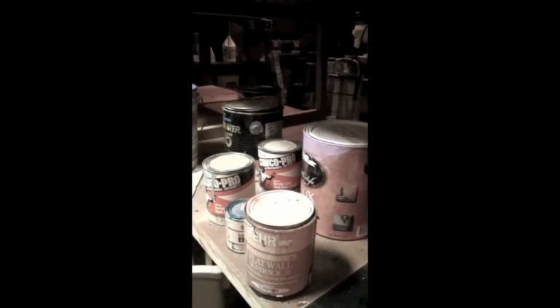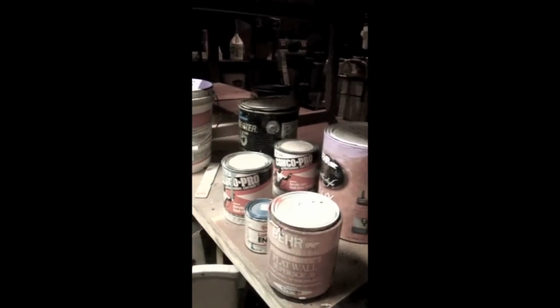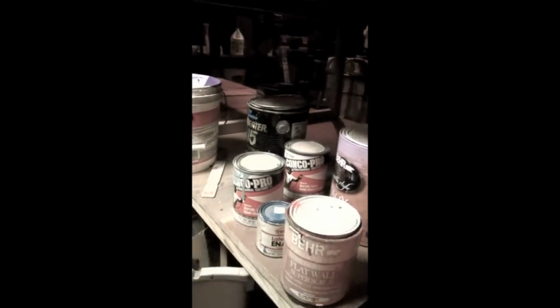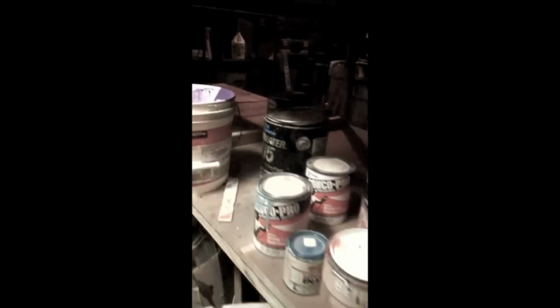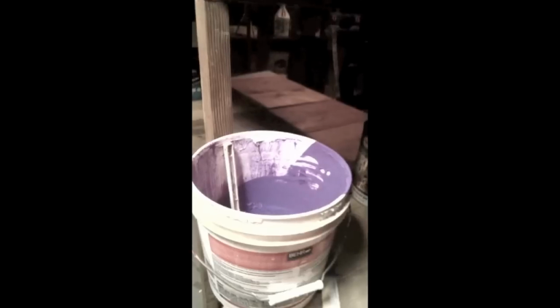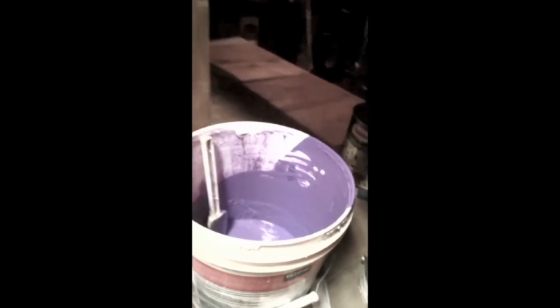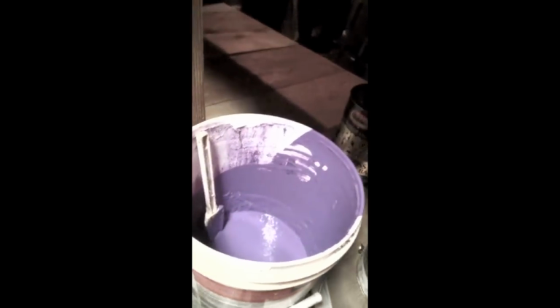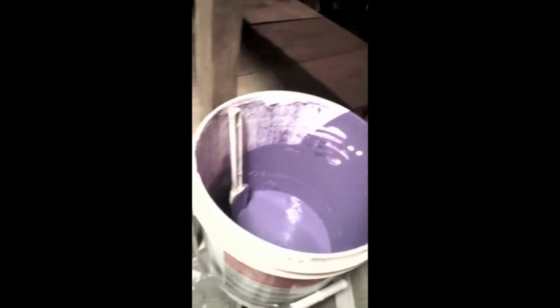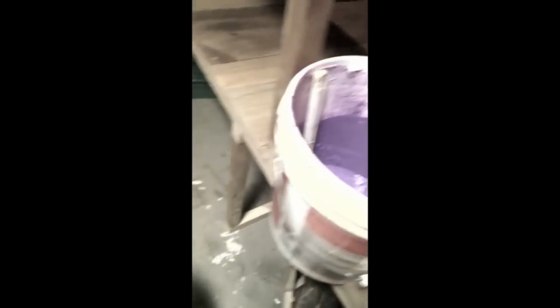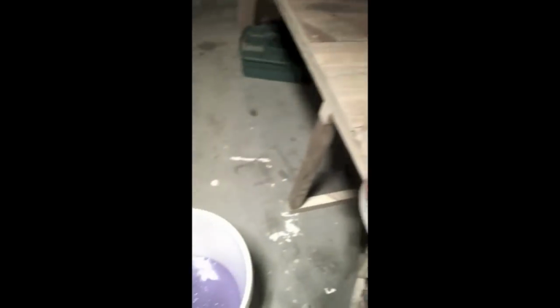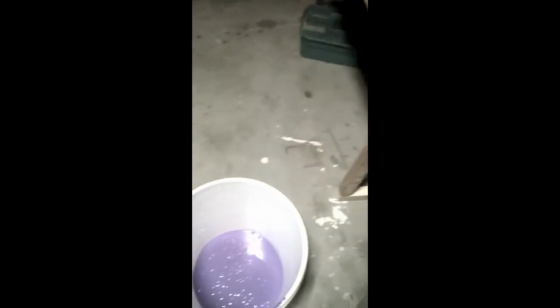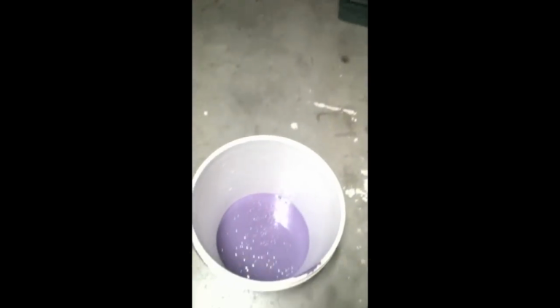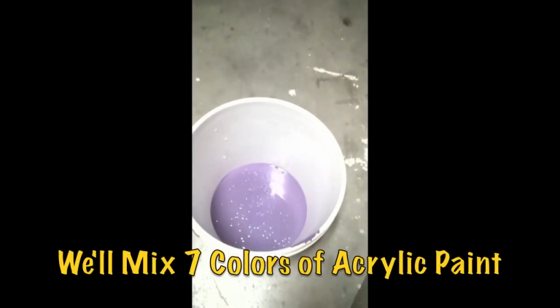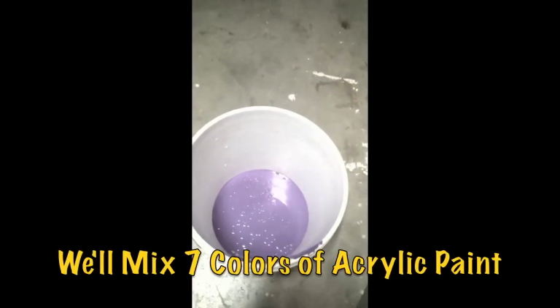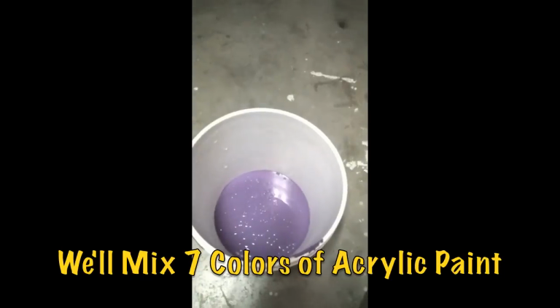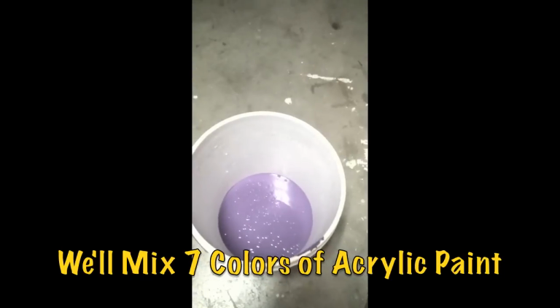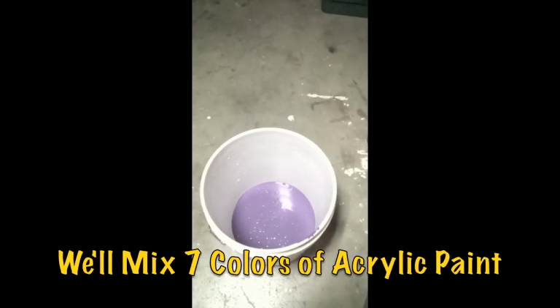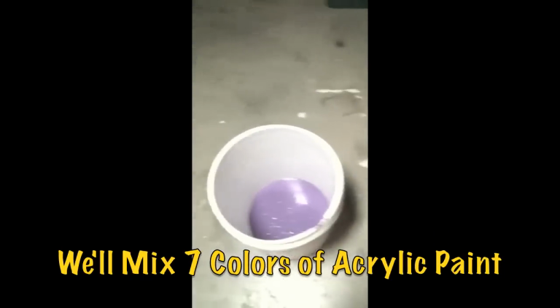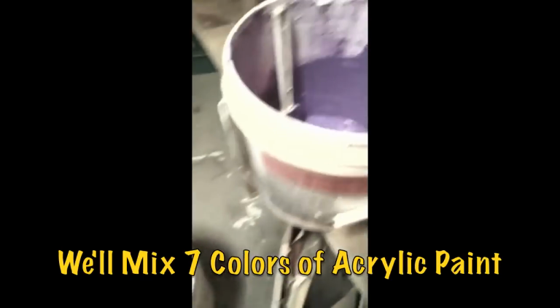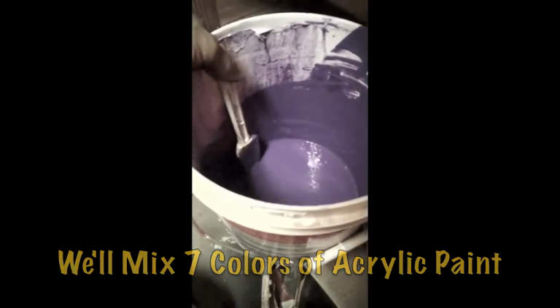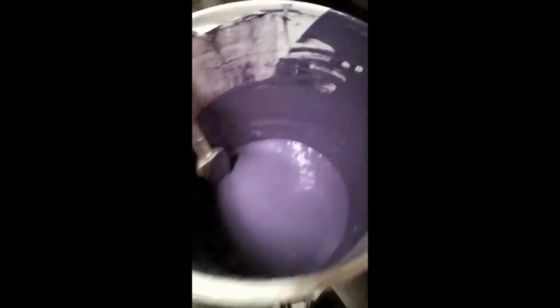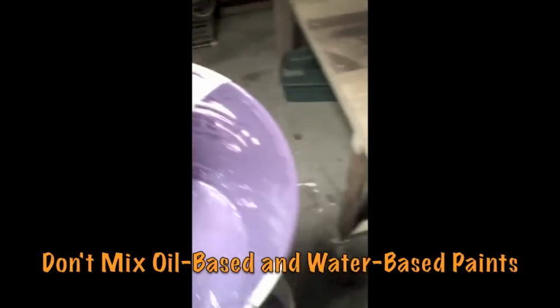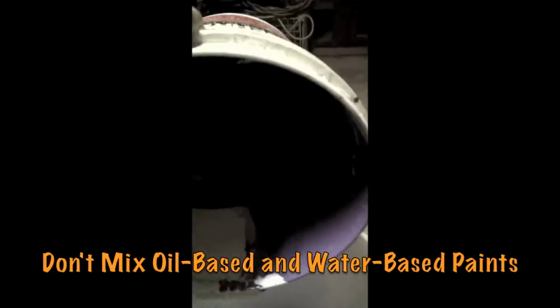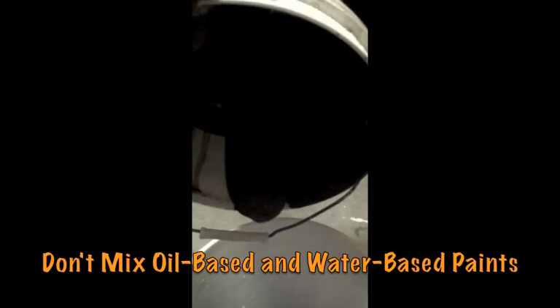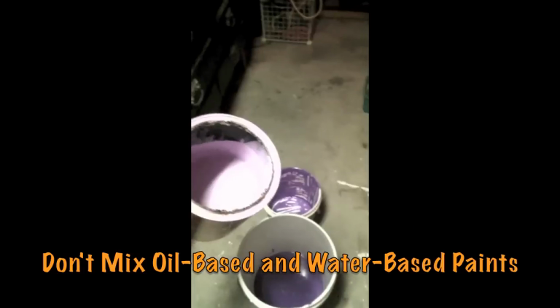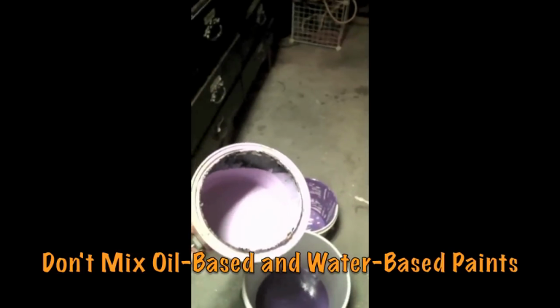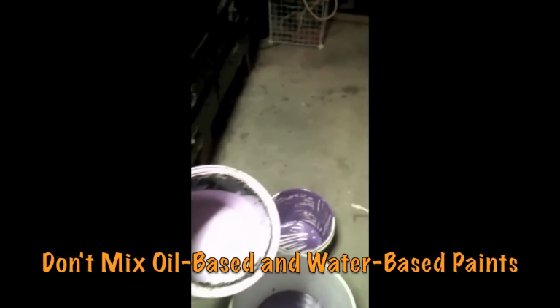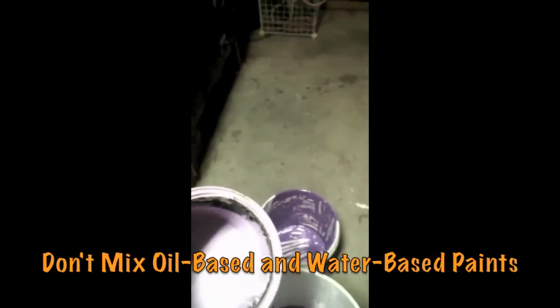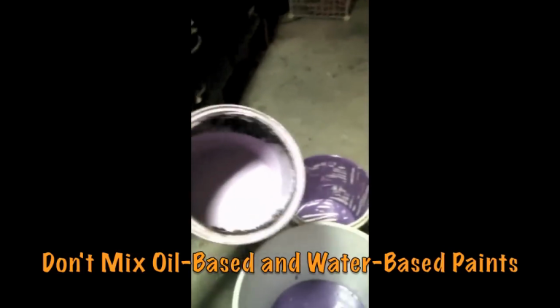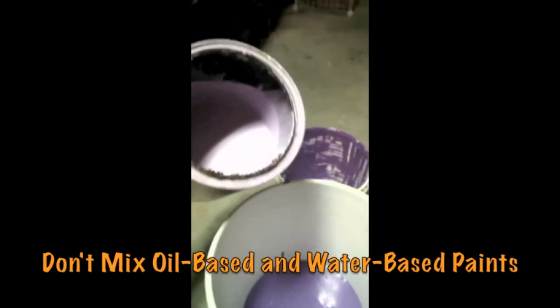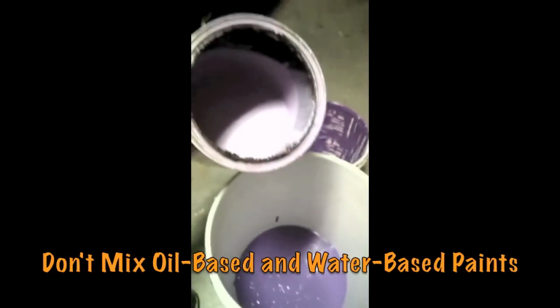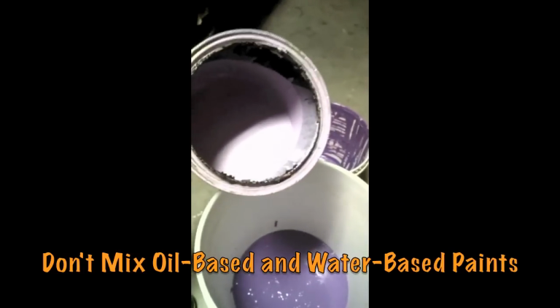On the bottom shelf are cans left over from projects, so we're going to start pouring paint into a five-gallon bucket and see what color we come up with. Let's pour. Now we're mixing color number two — this is a lighter pink coat.